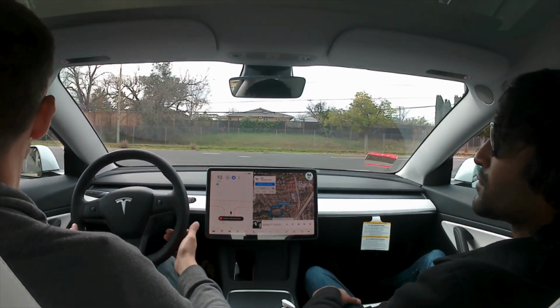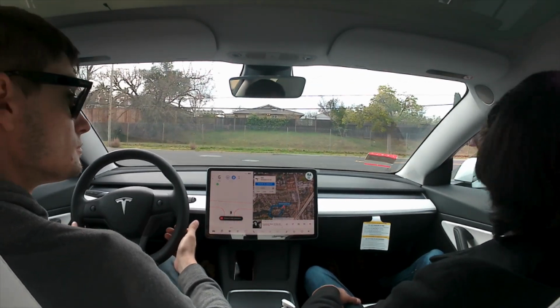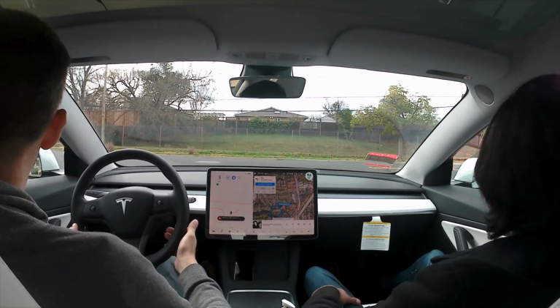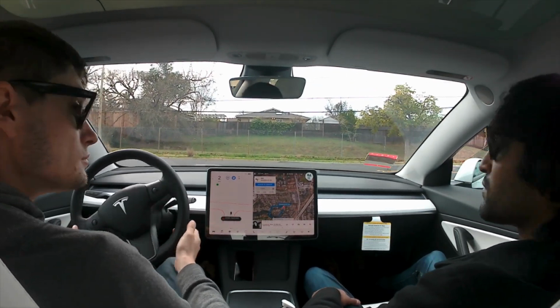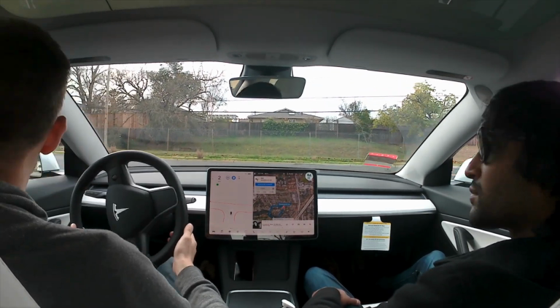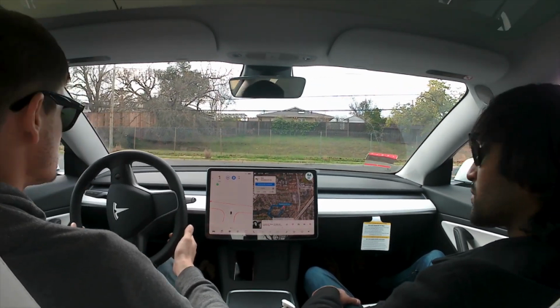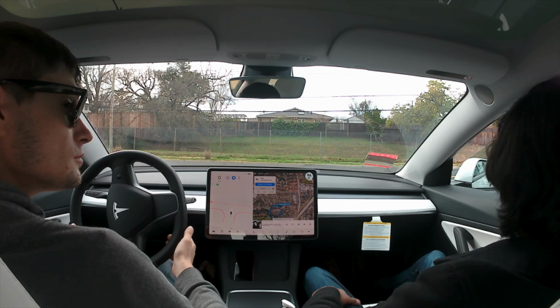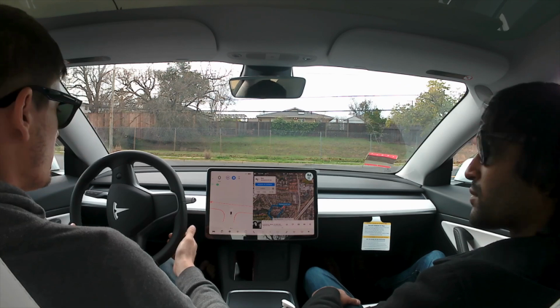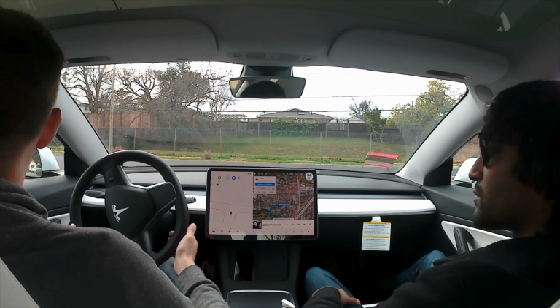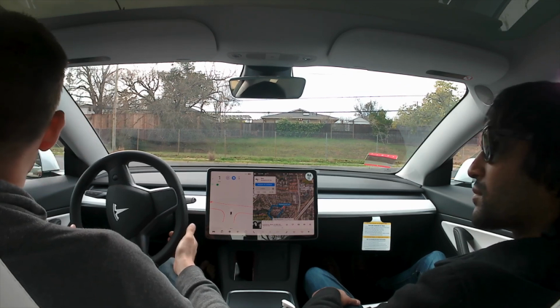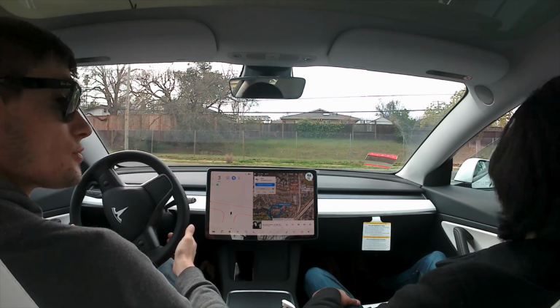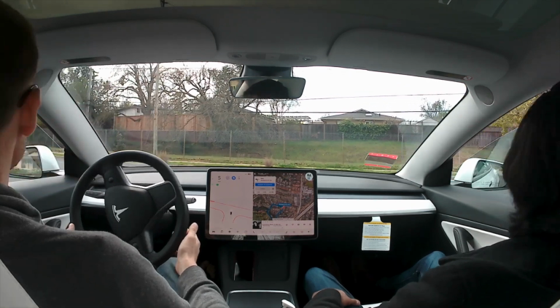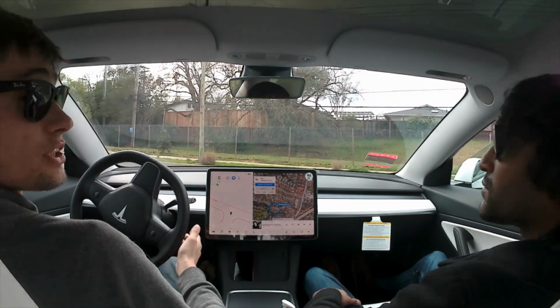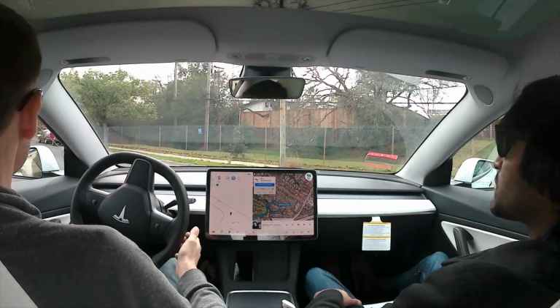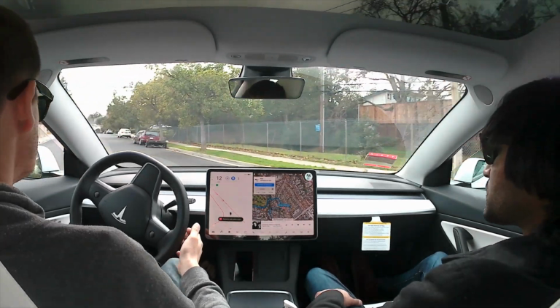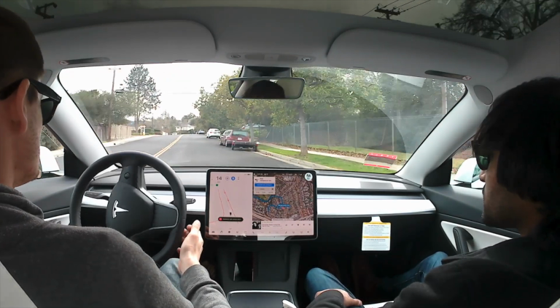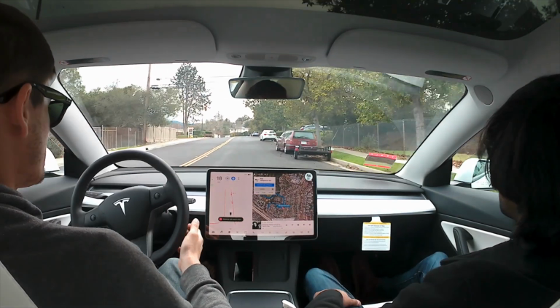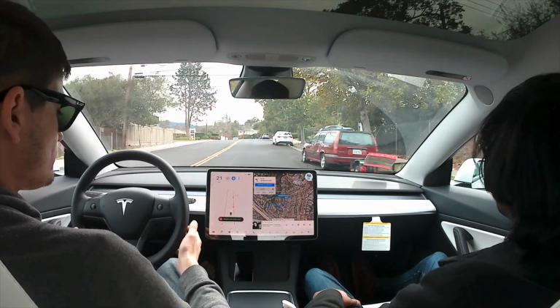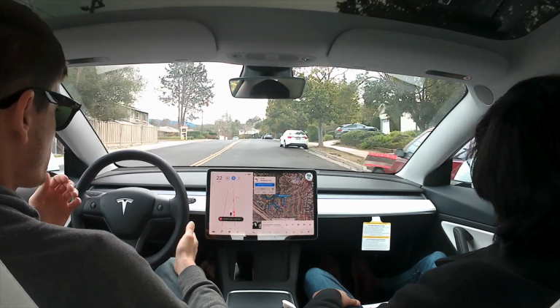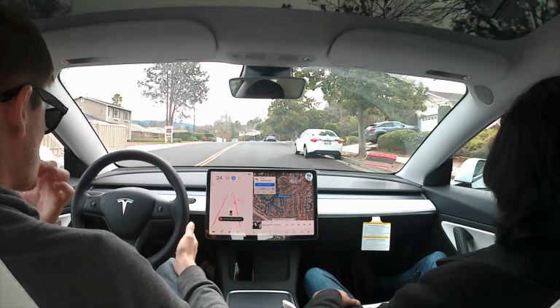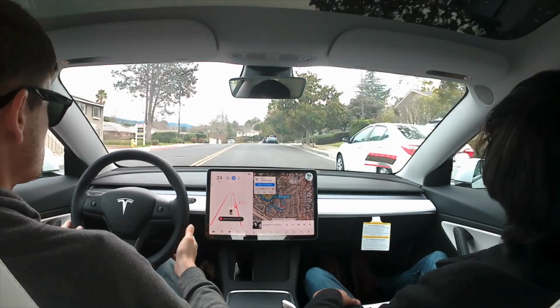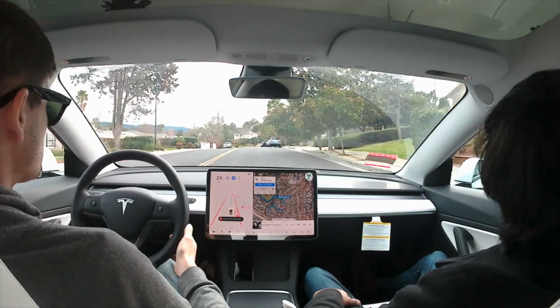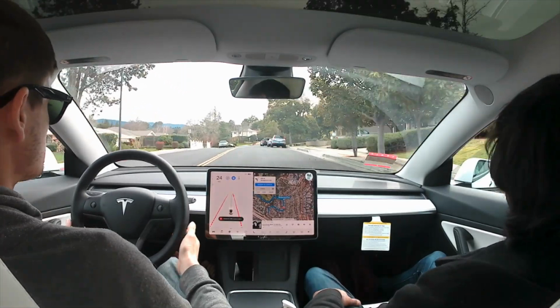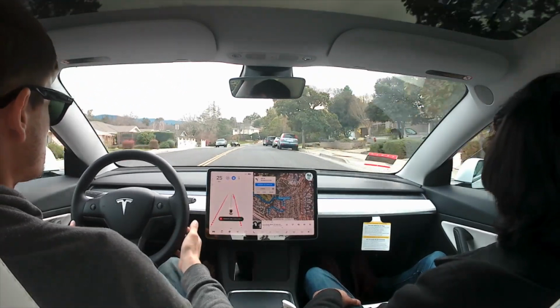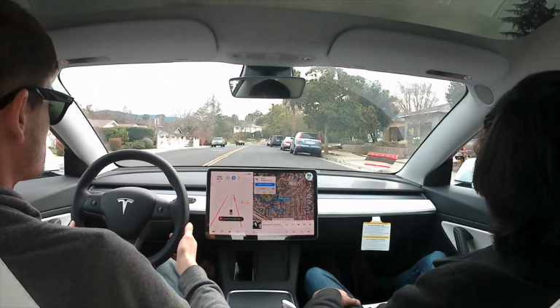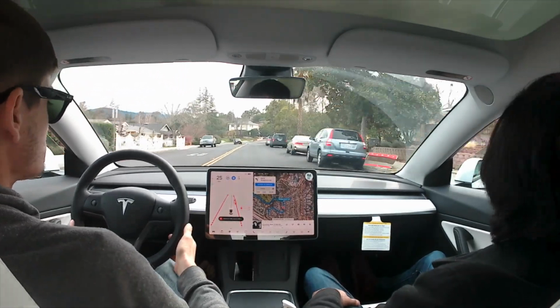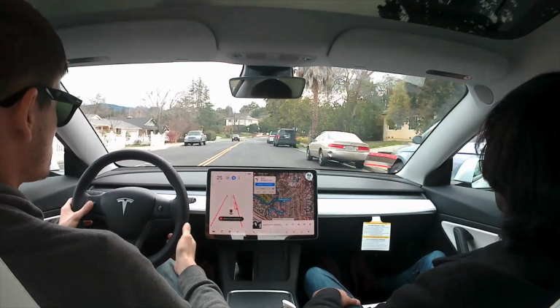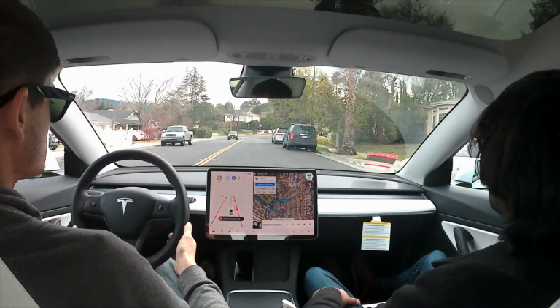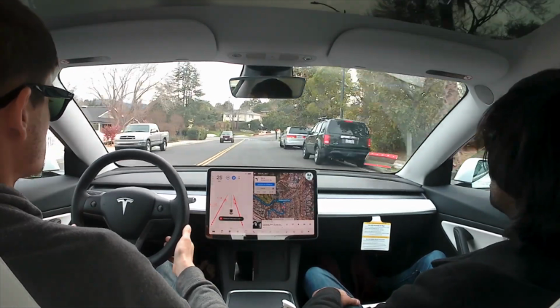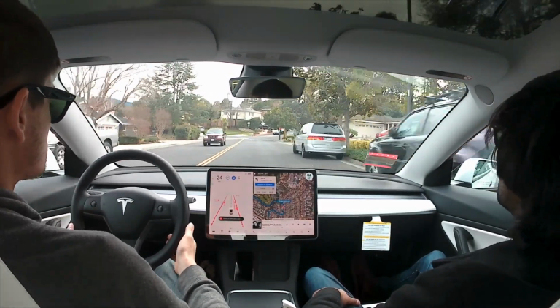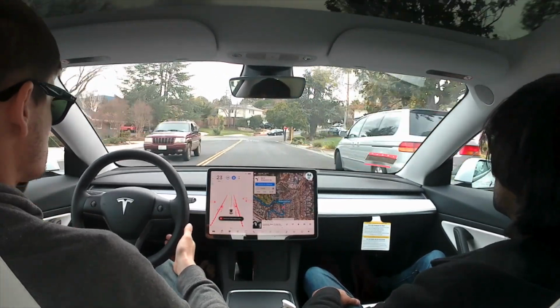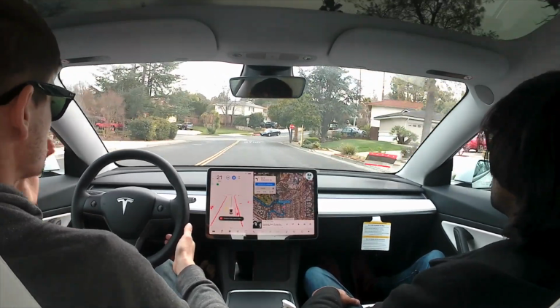As we approach this turn, it's actually very hard as a human being to even see past it. So Tesla just creeps forward a little bit and actually makes the turn very well. It did exactly what I hoped and wished it would do in that instance.